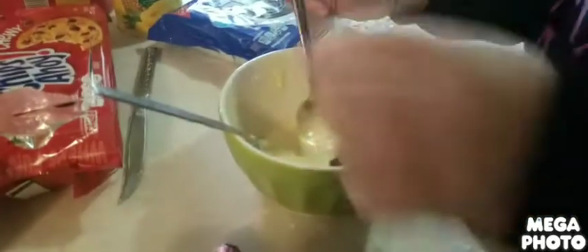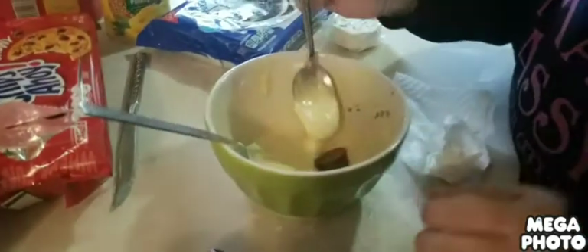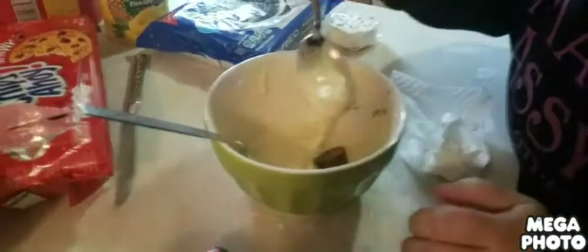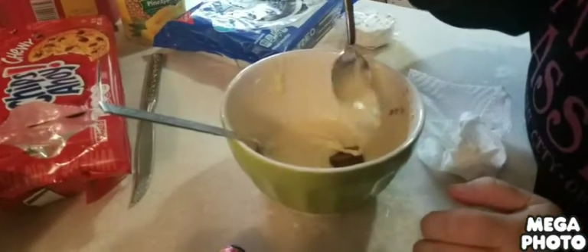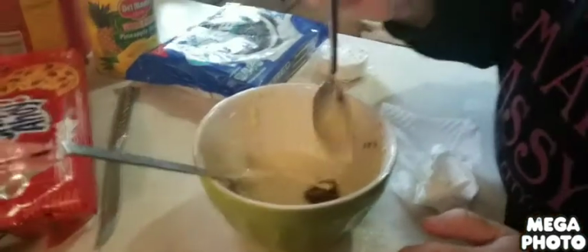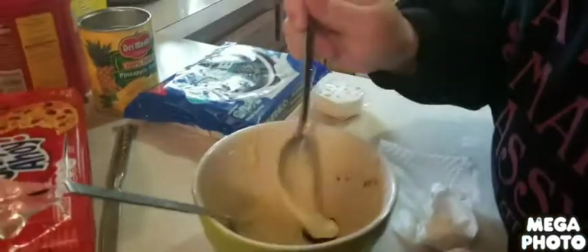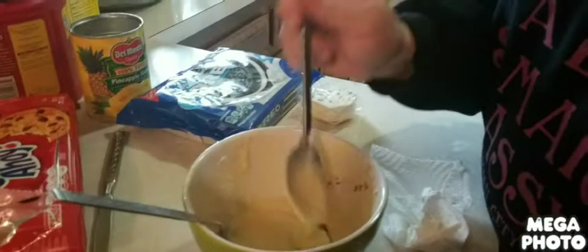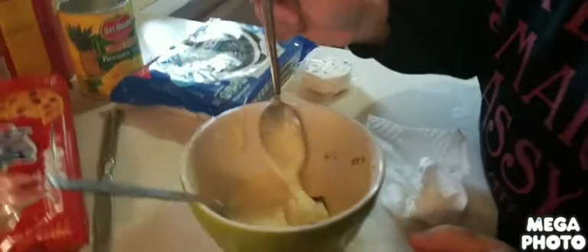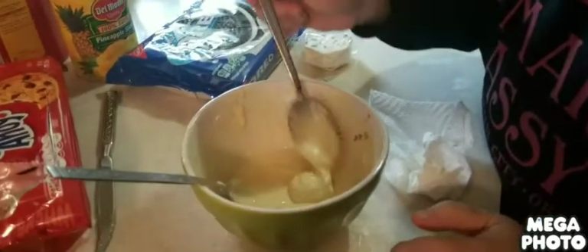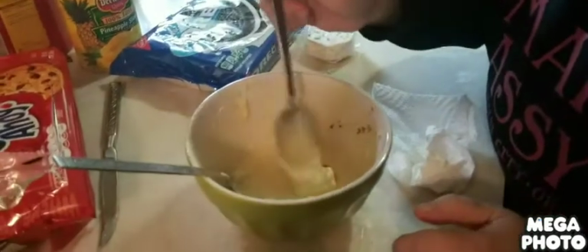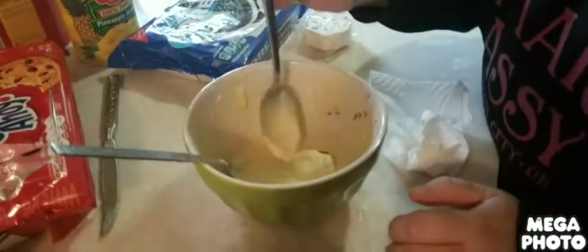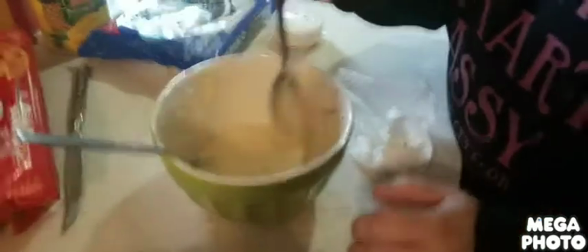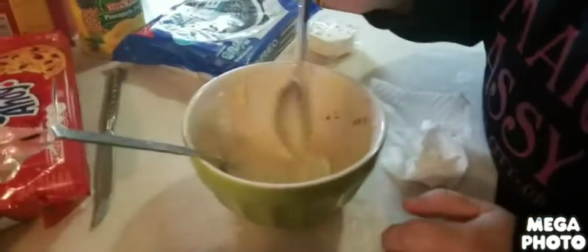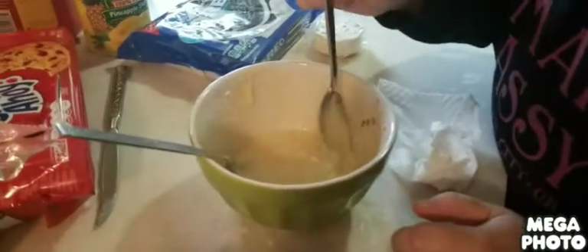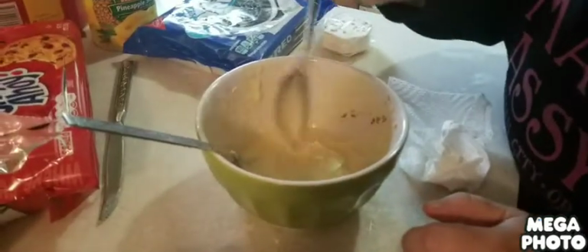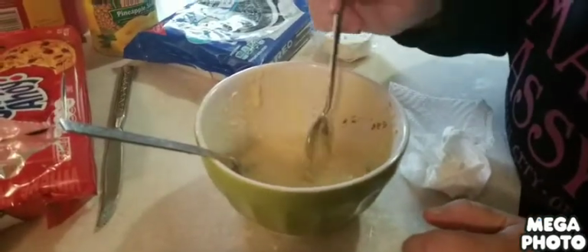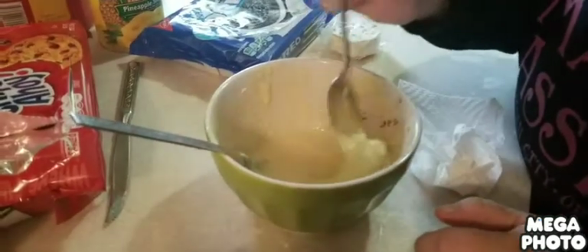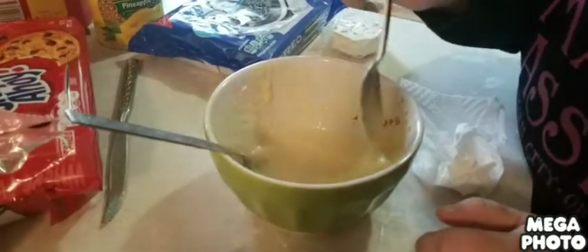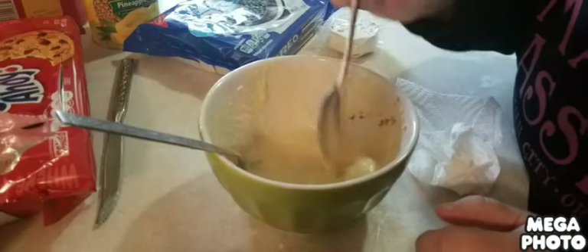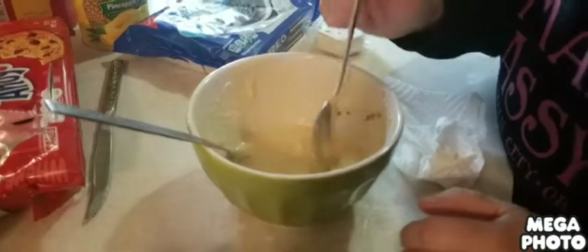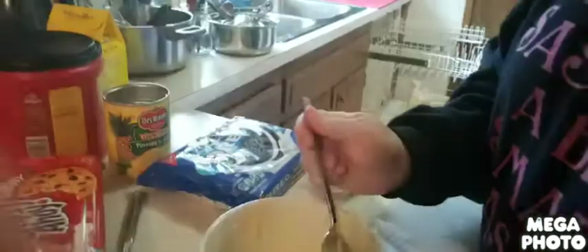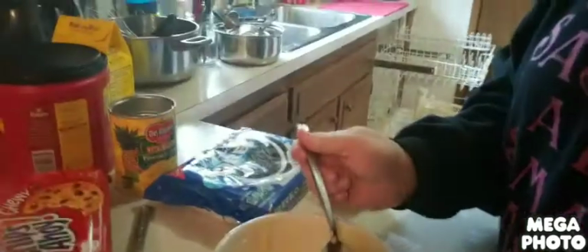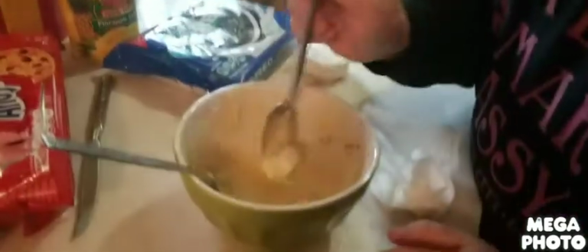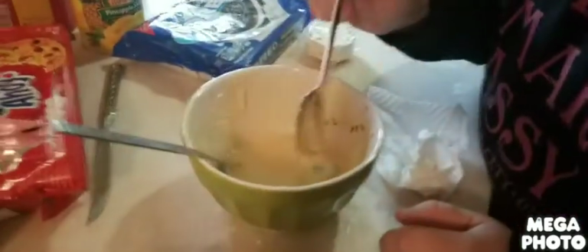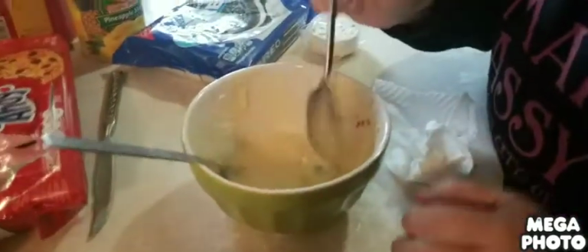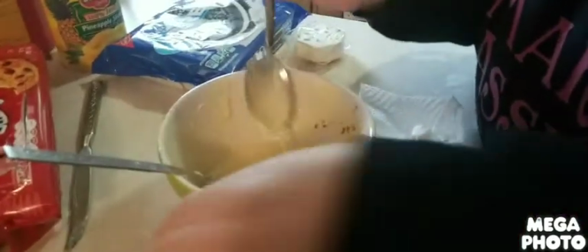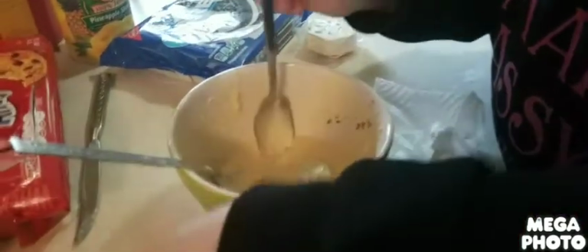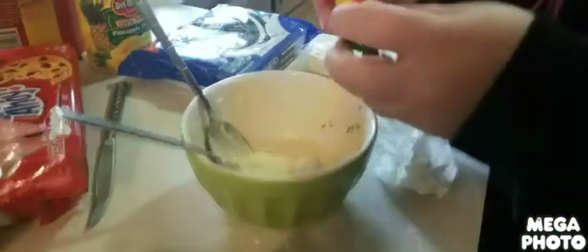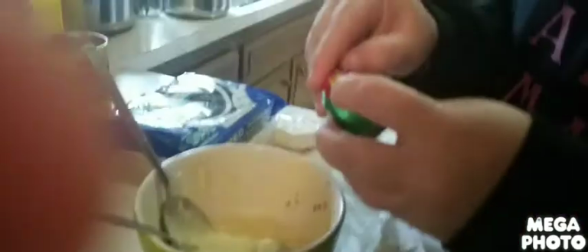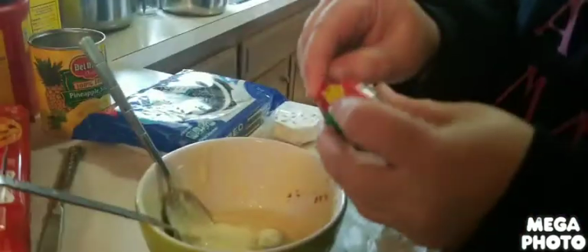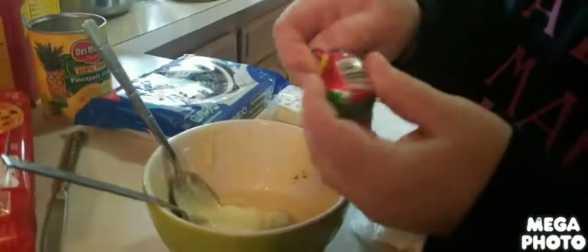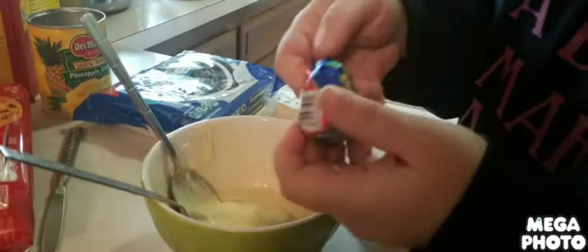So this is a Reese's bunny rabbit, and now we're frying up some Easter candy — Reese's peanut butter cup and a Cadbury egg.